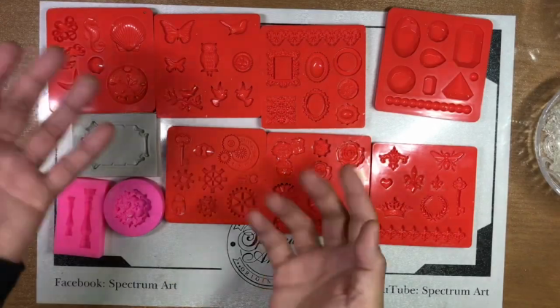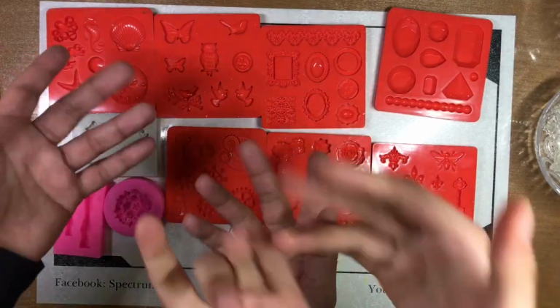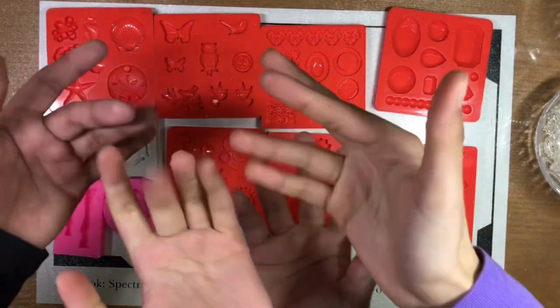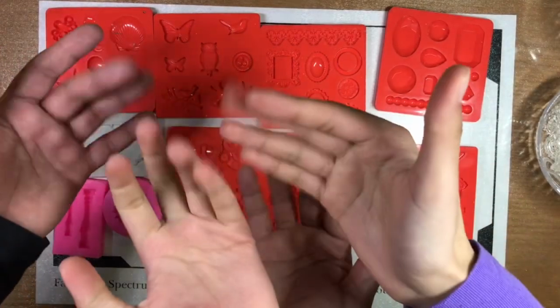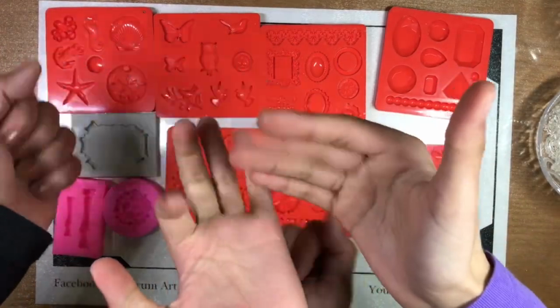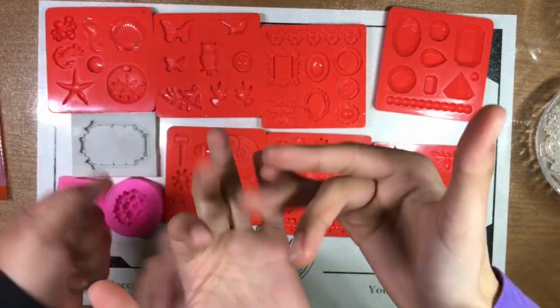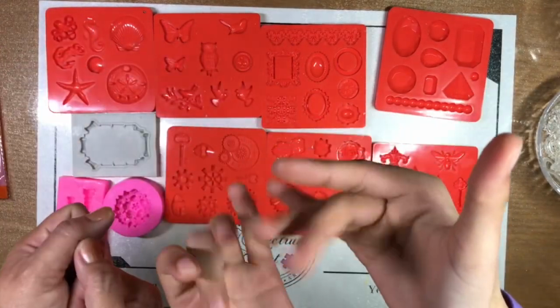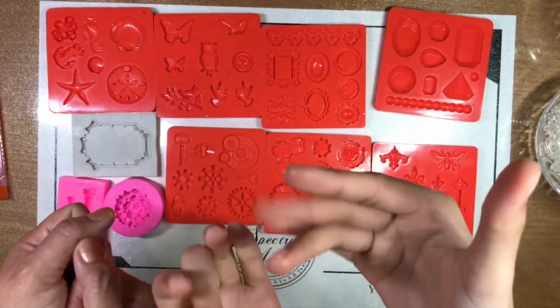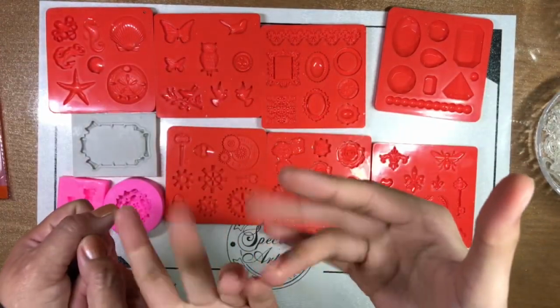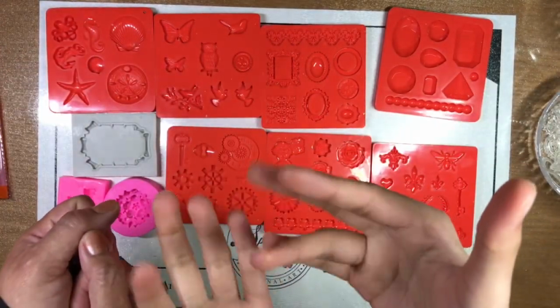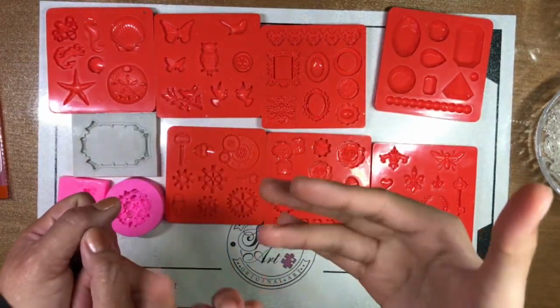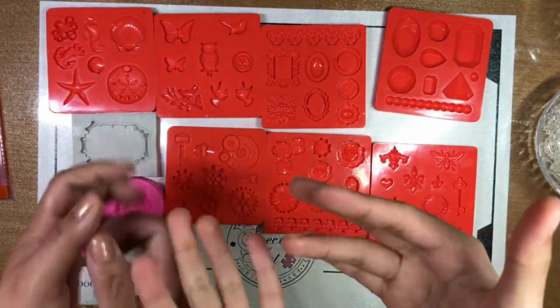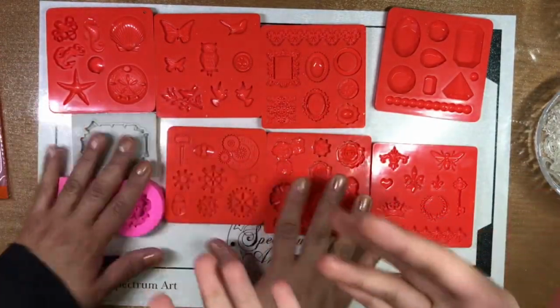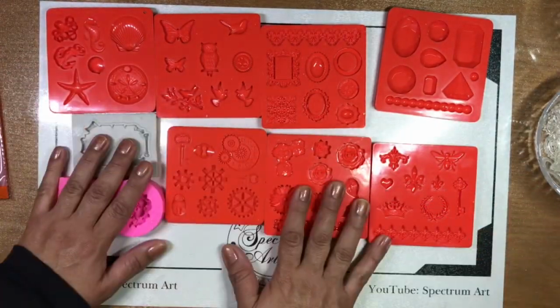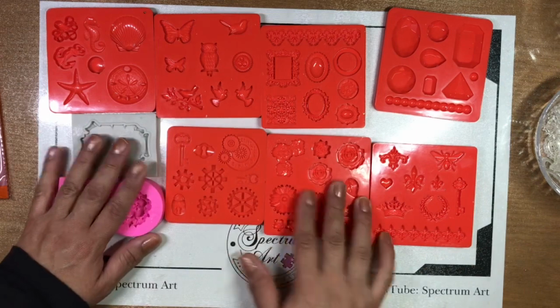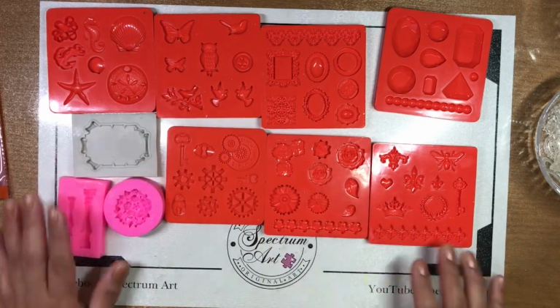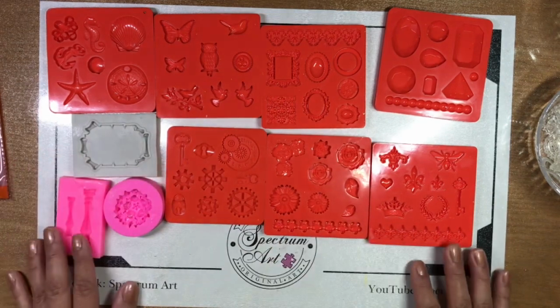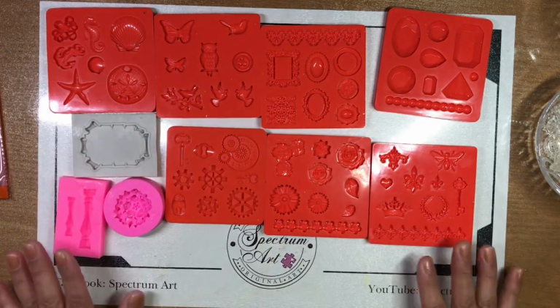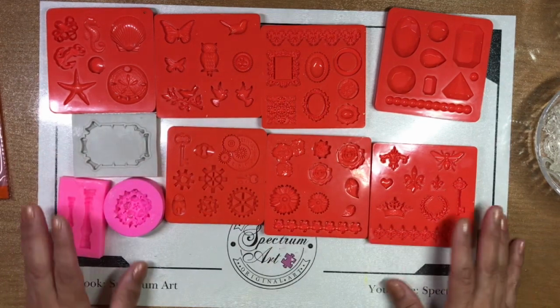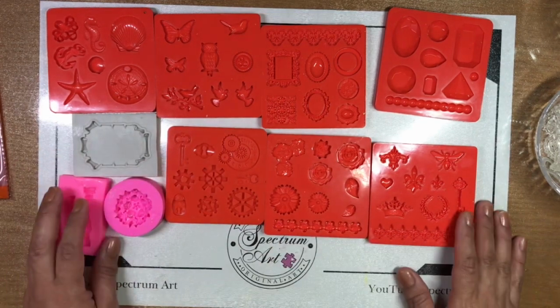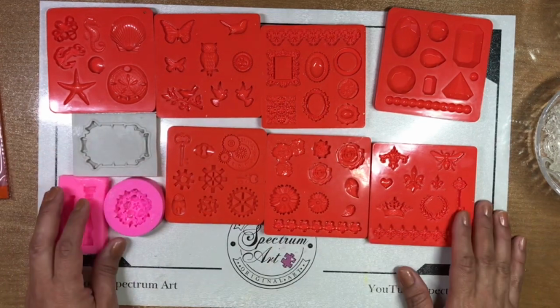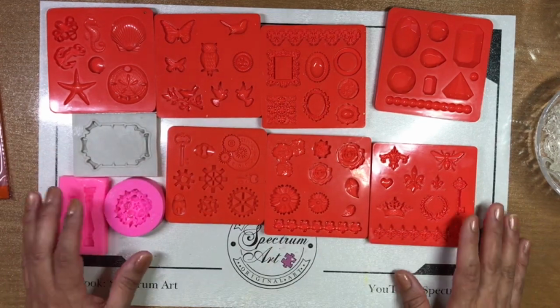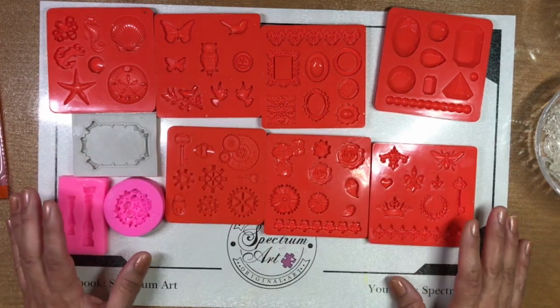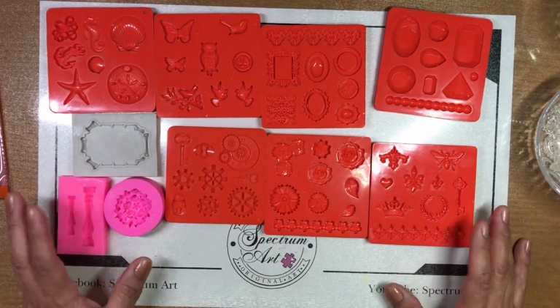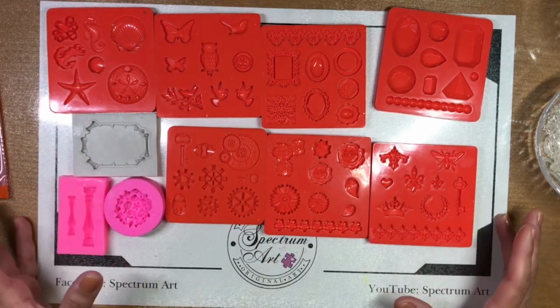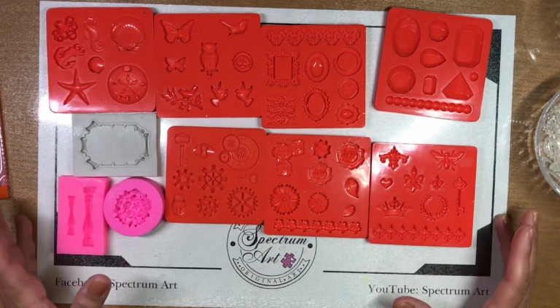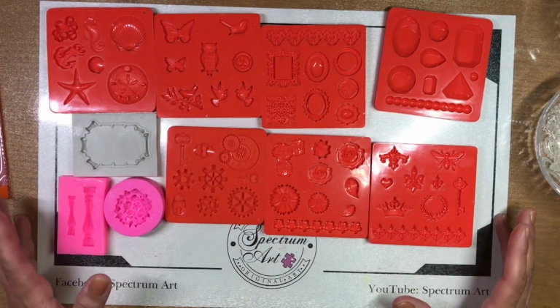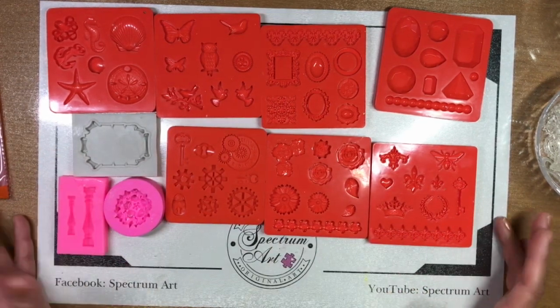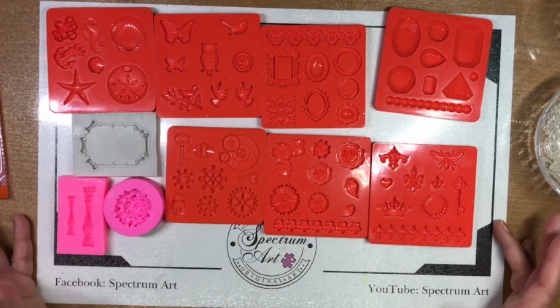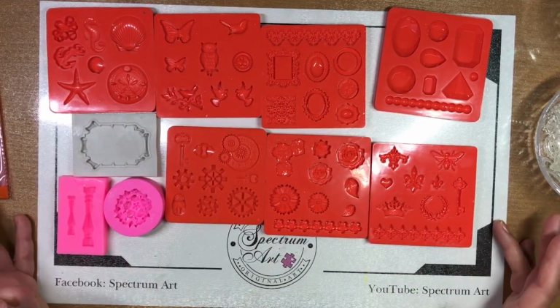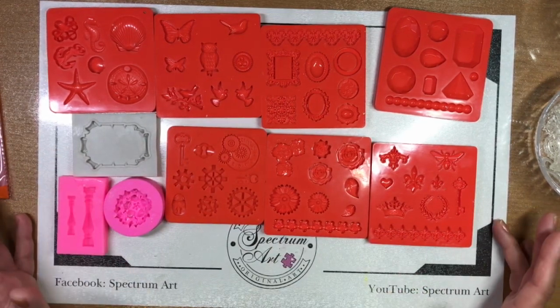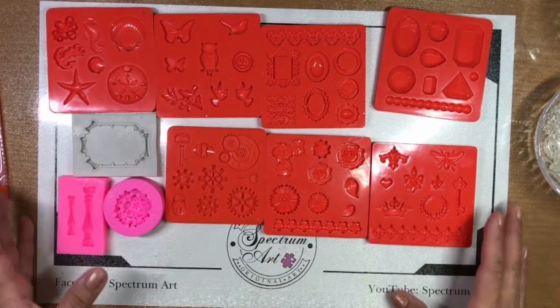Hello everyone, it's Brandy Madison for Spectrum Art. Yes it is and hello everyone. Today, welcome to Spectrum Art.